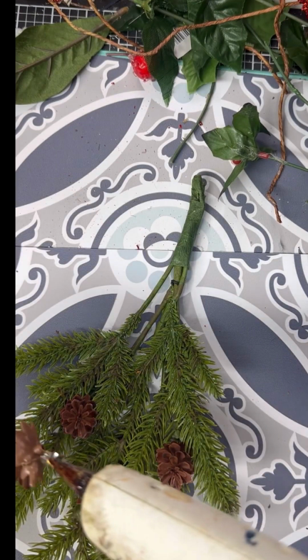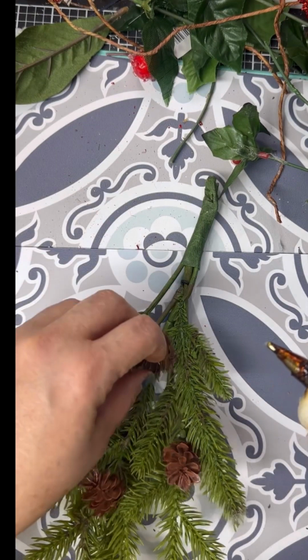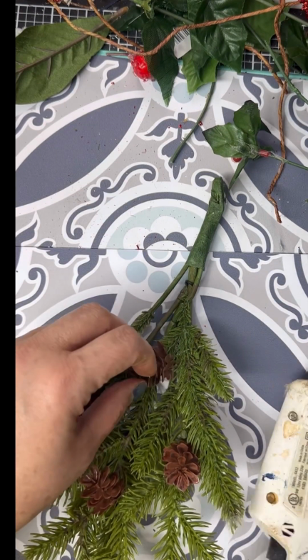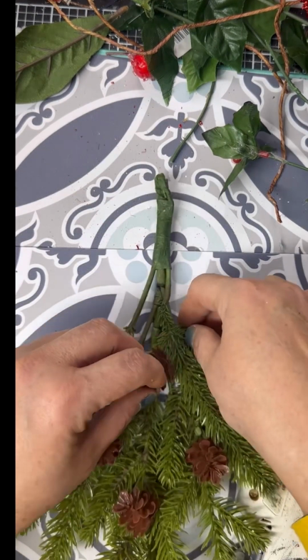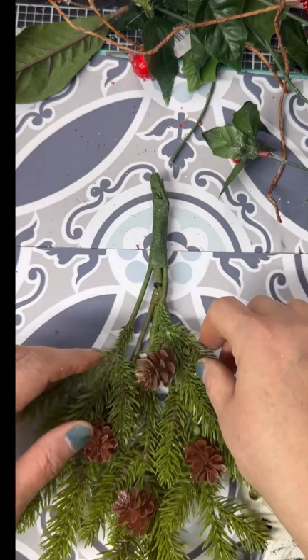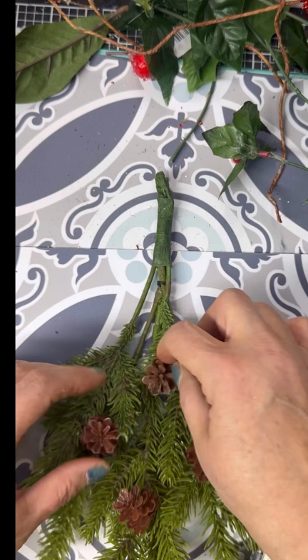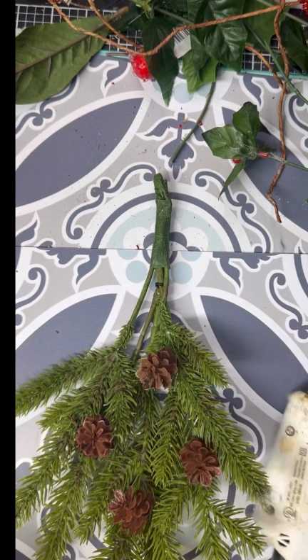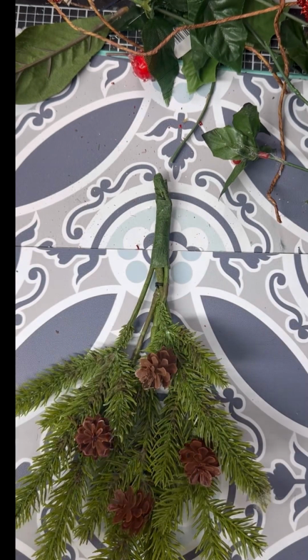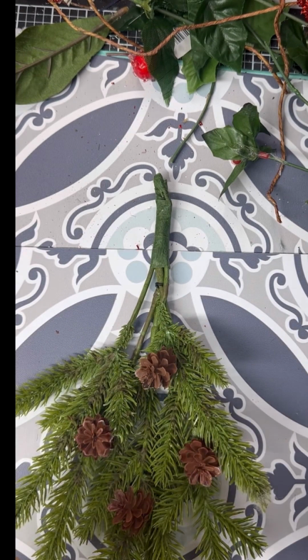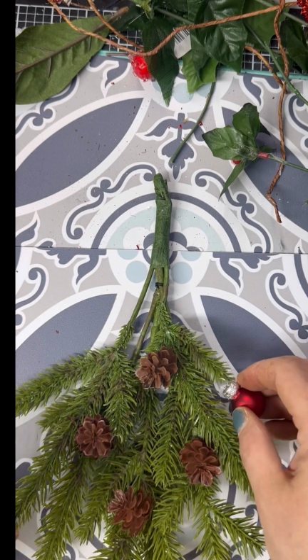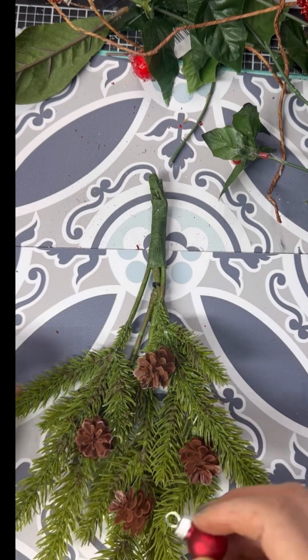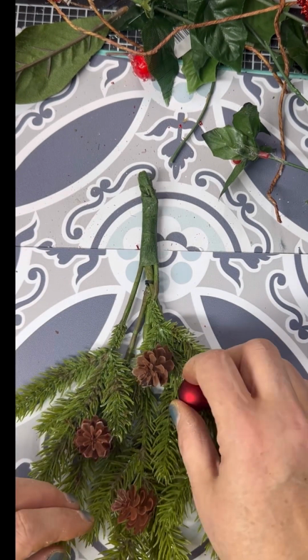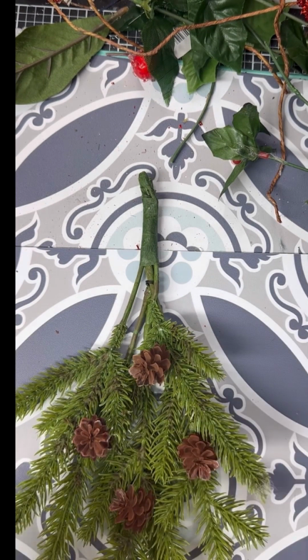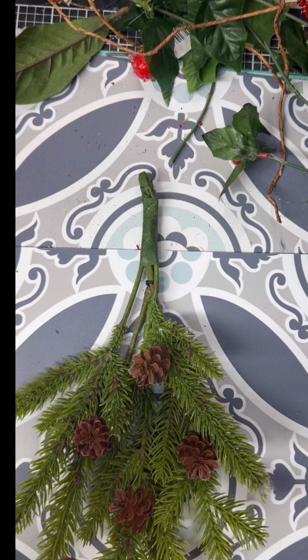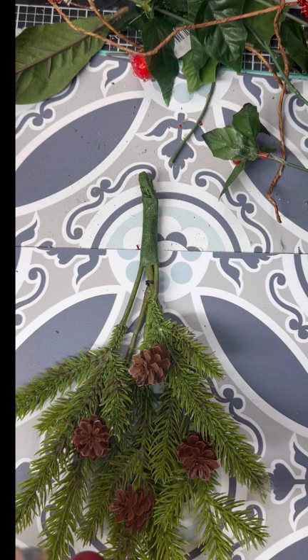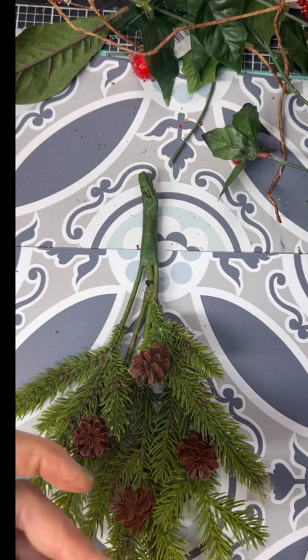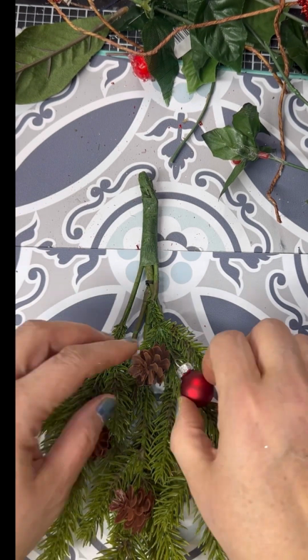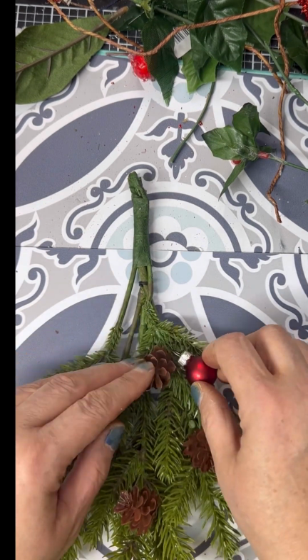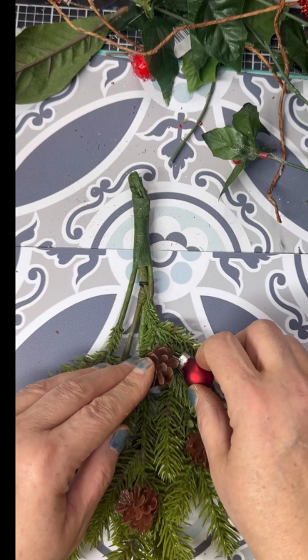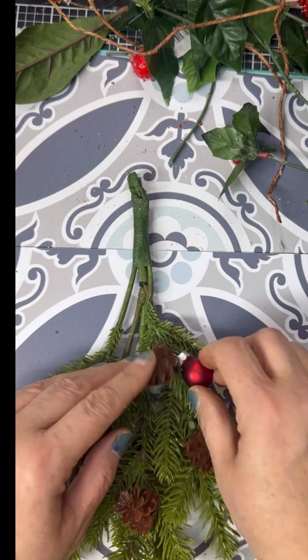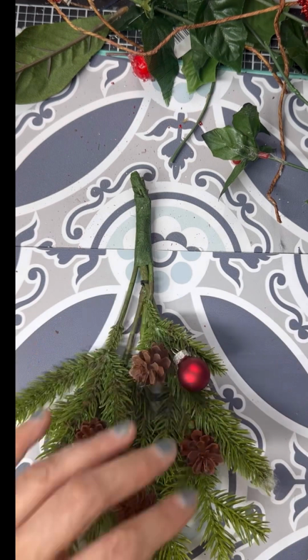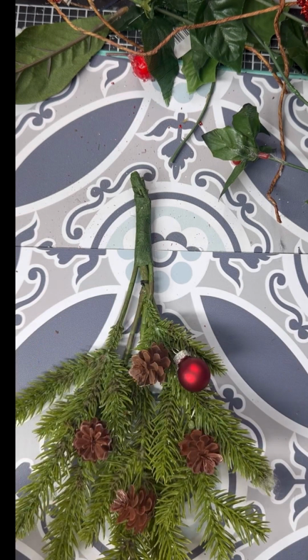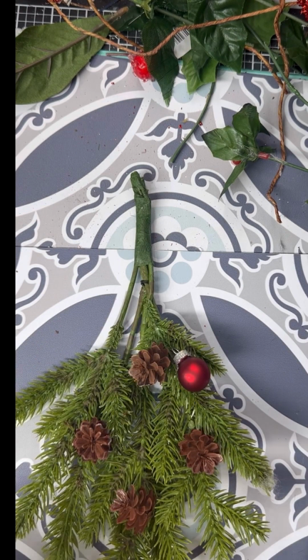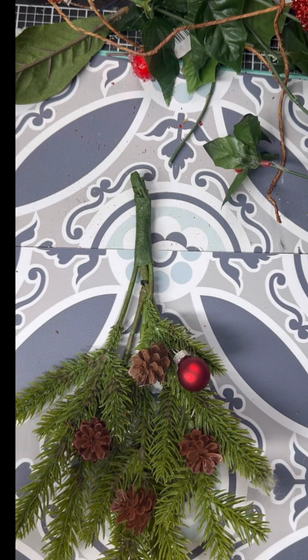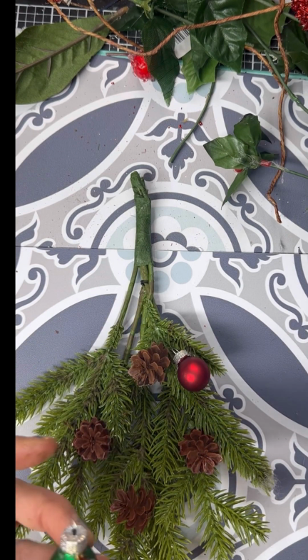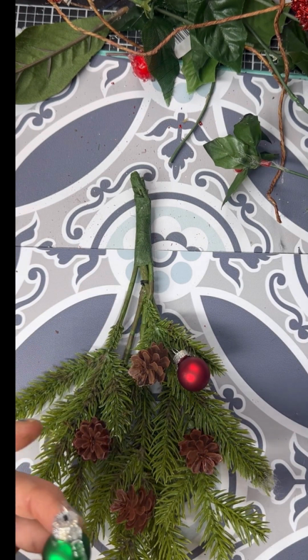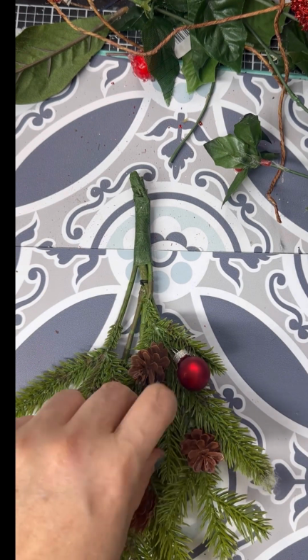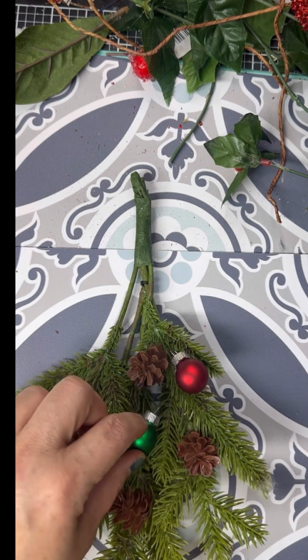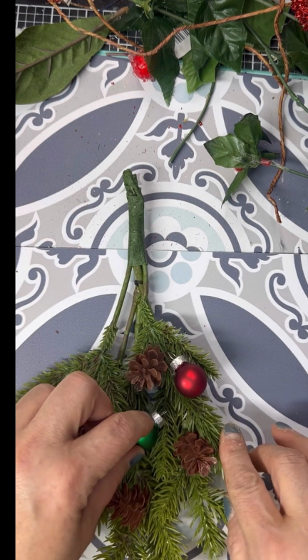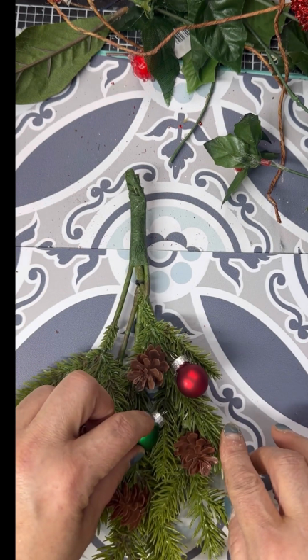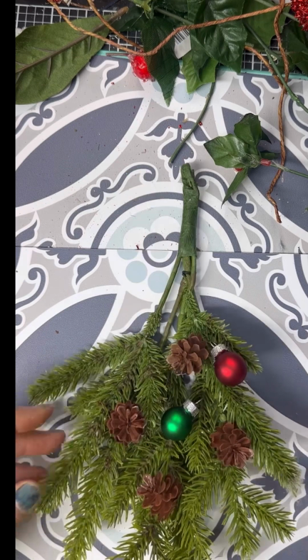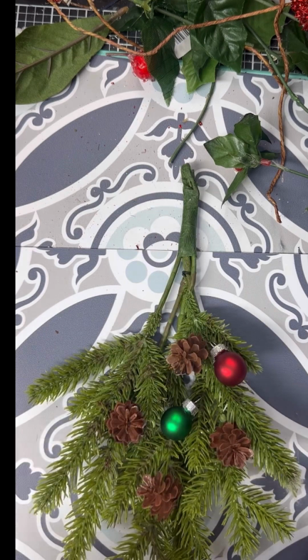I took a sprig of leftover greenery that had some pine cones on it, and I took one extra off of another piece and made four on here just to kind of balance it out a little bit.